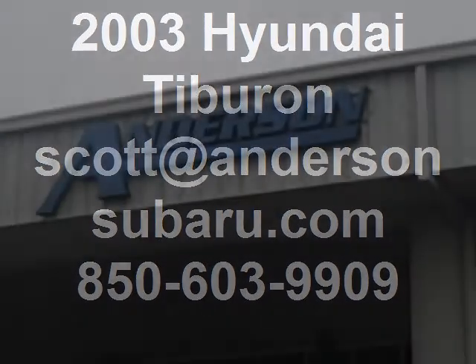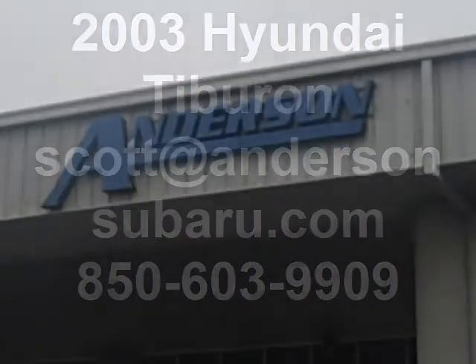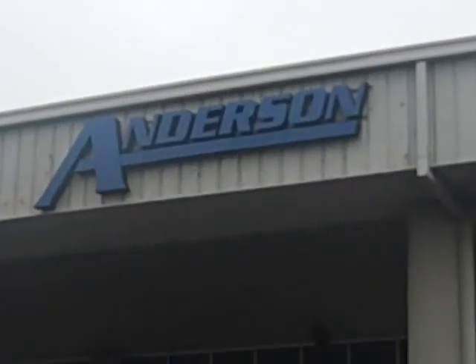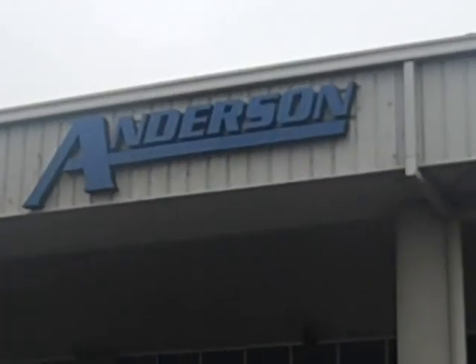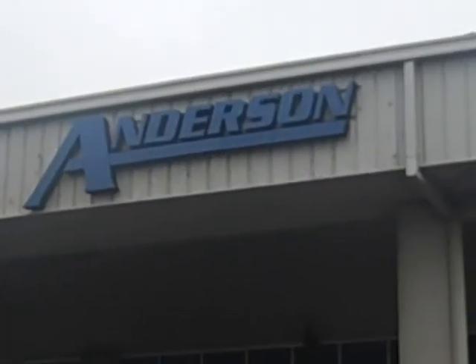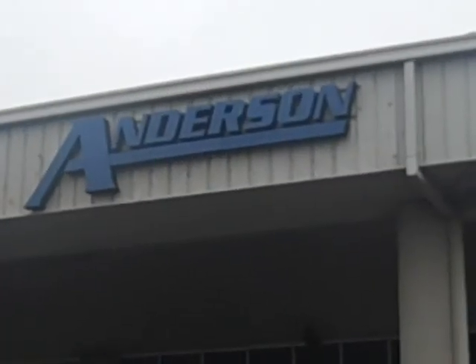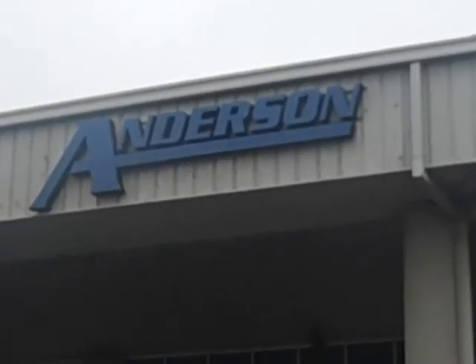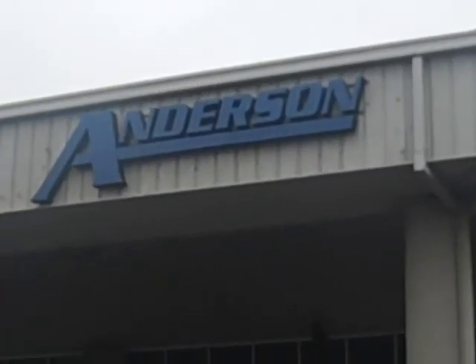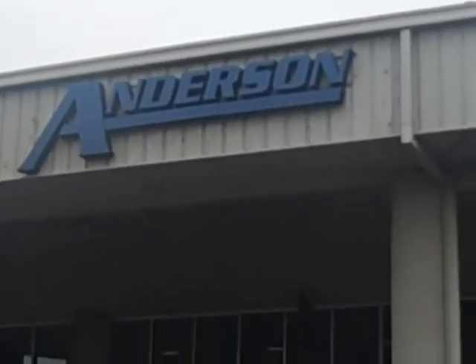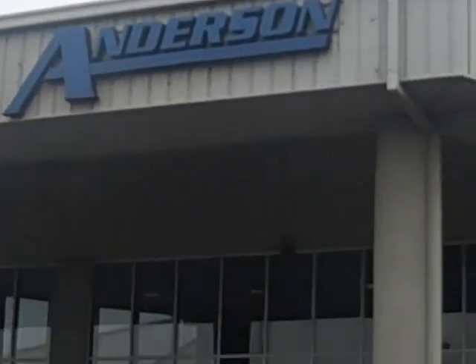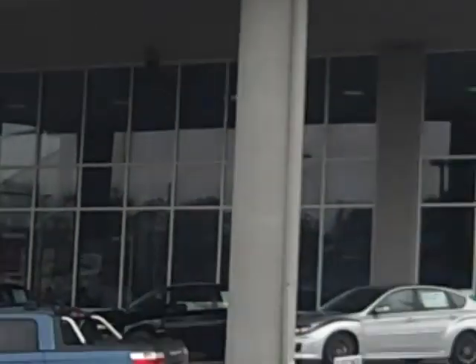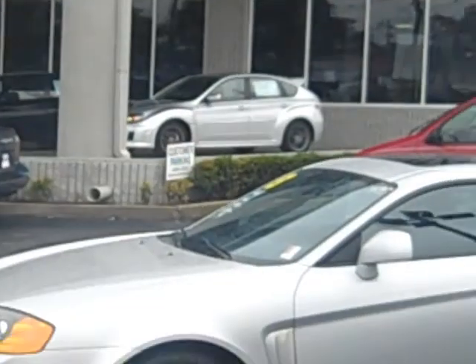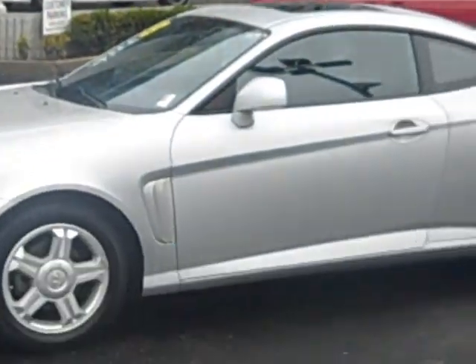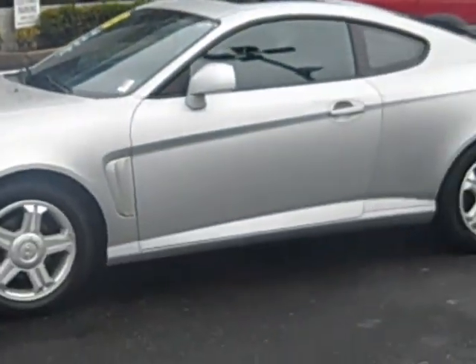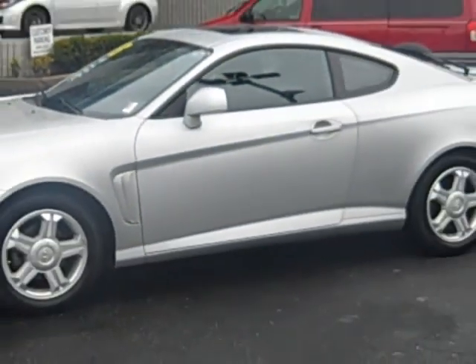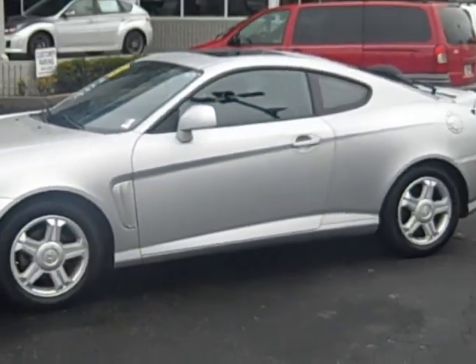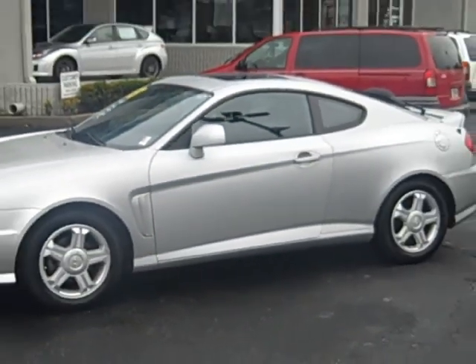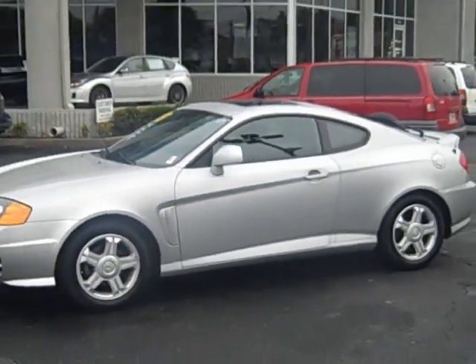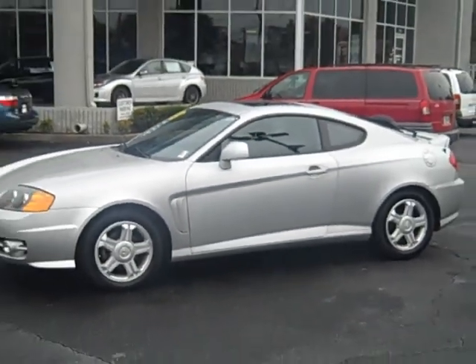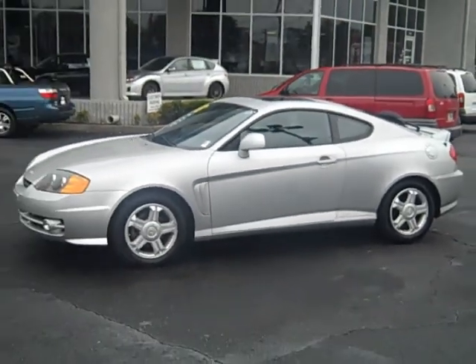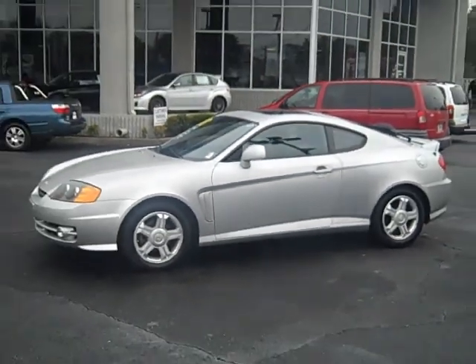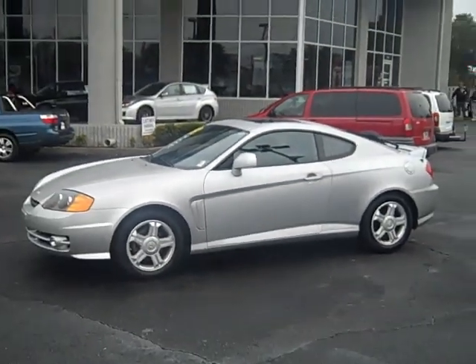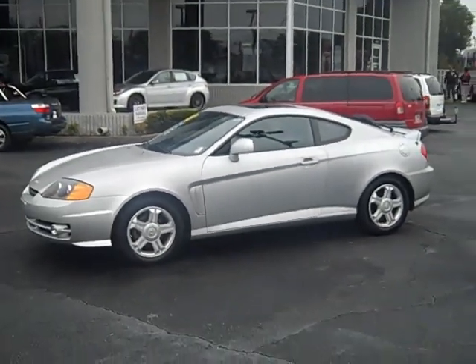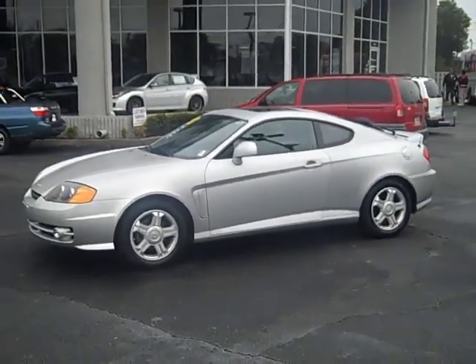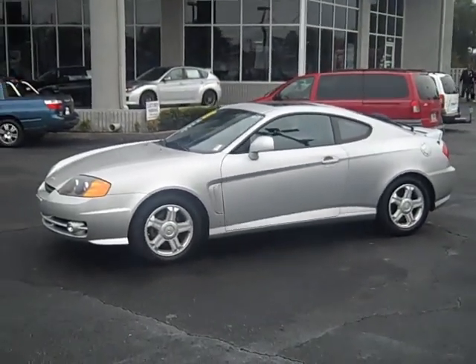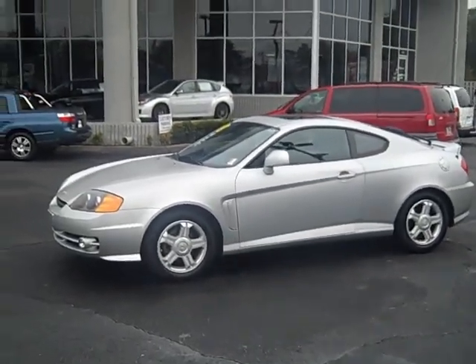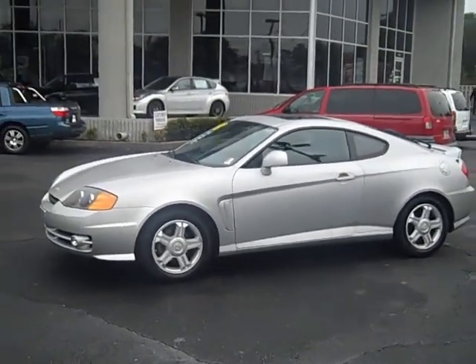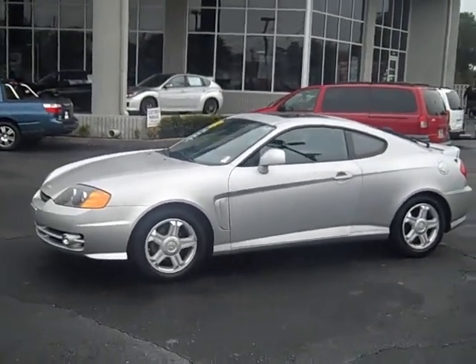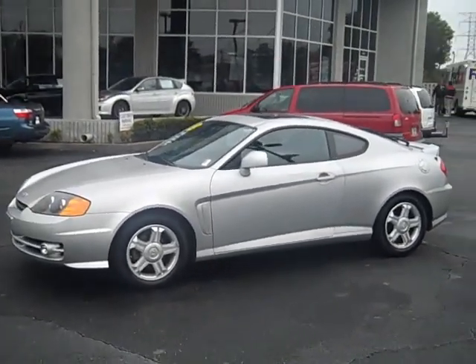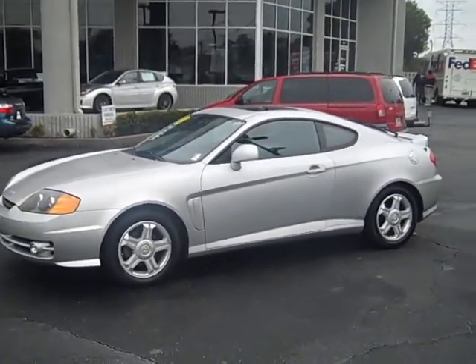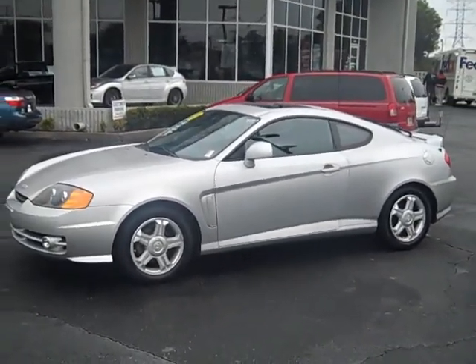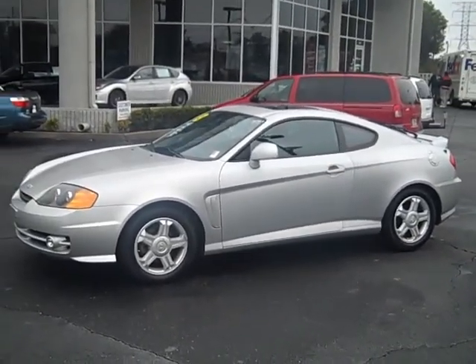Hey, welcome to Anderson Subaru, y'all. What I've got here is a 2003 Hyundai Tiburon 5-speed.